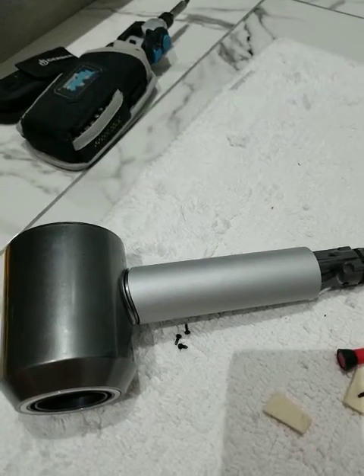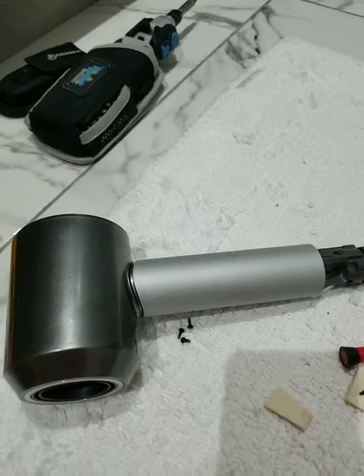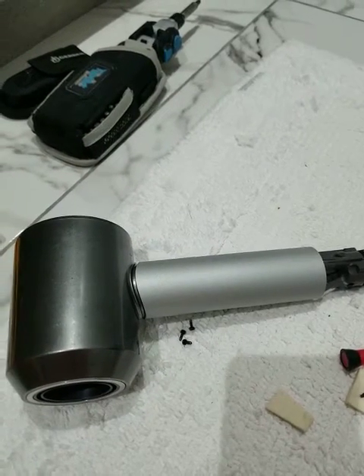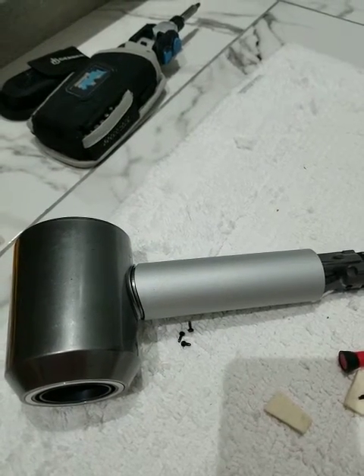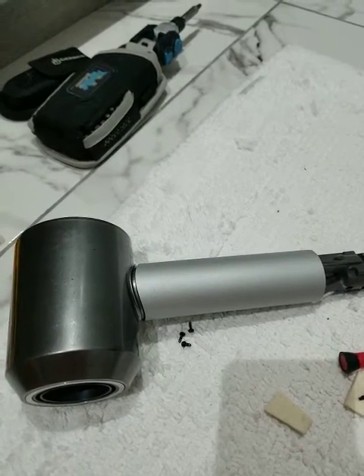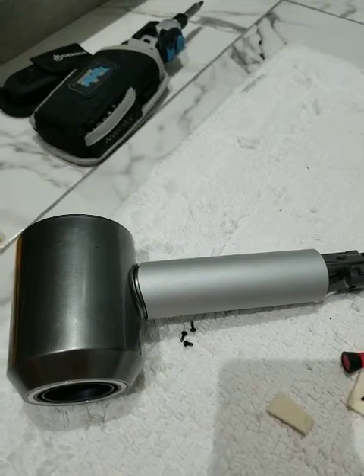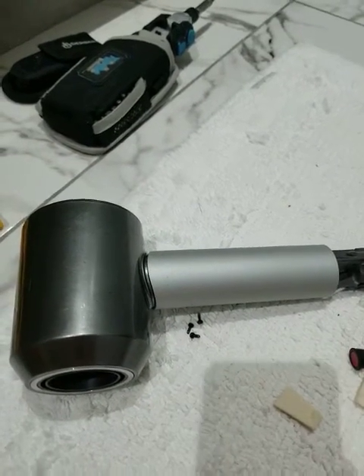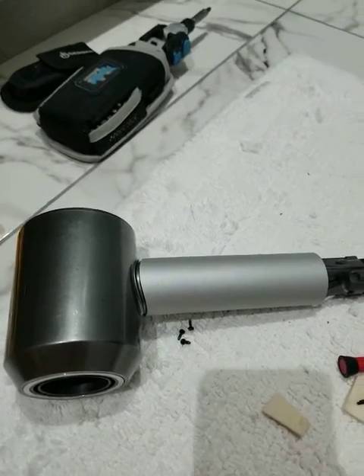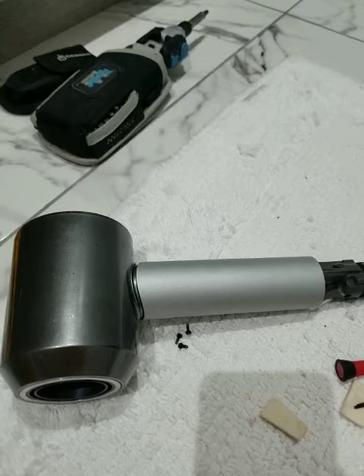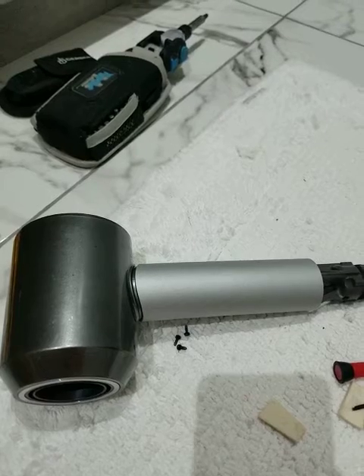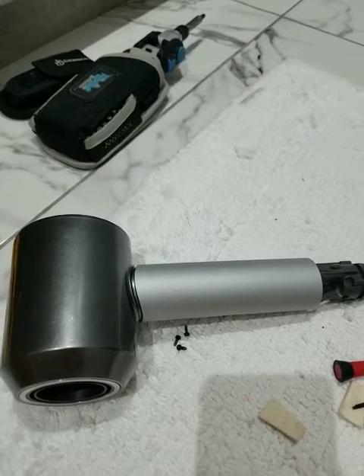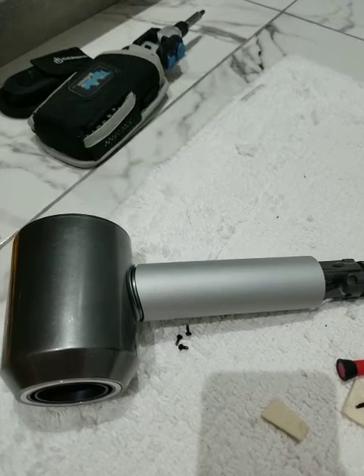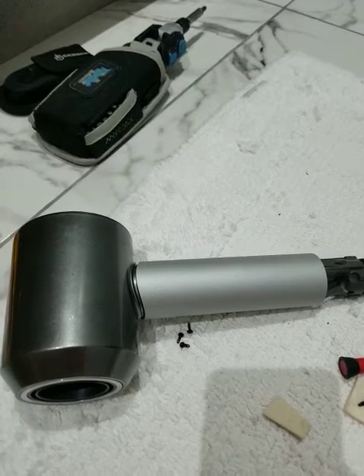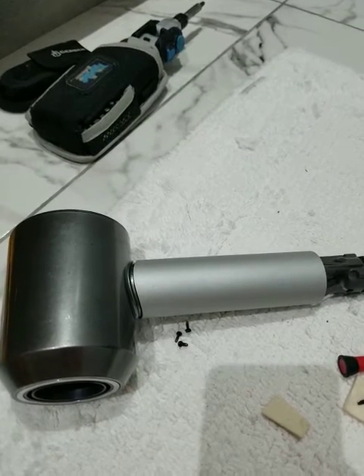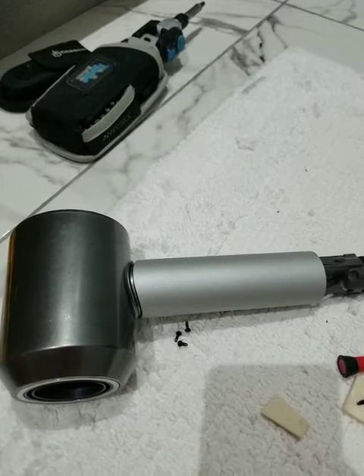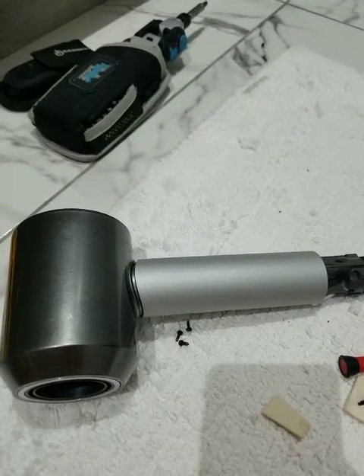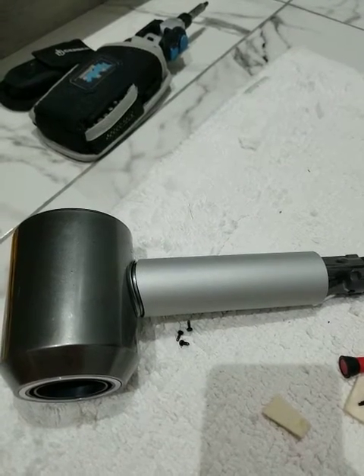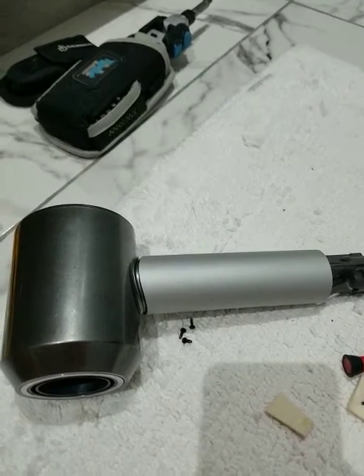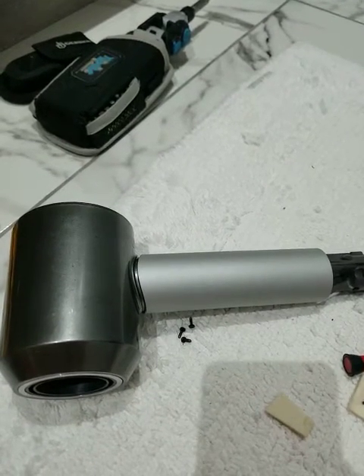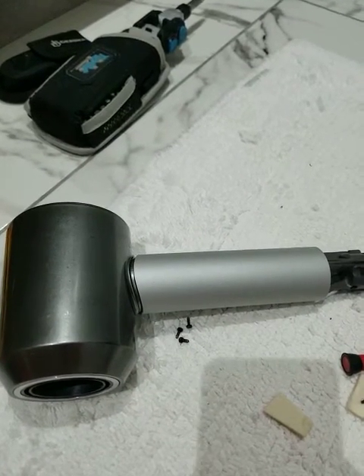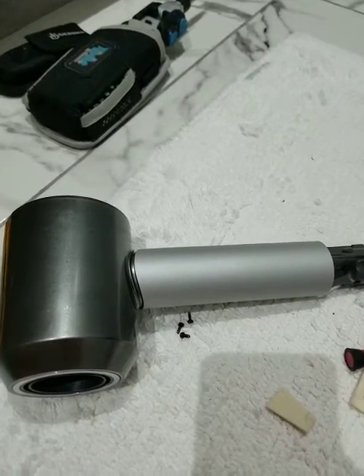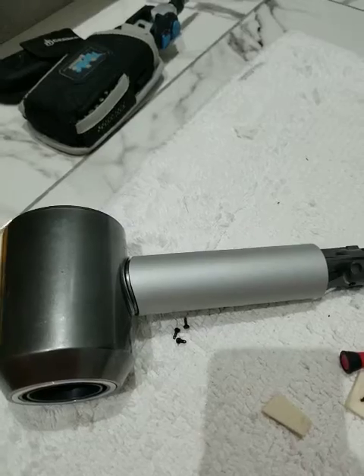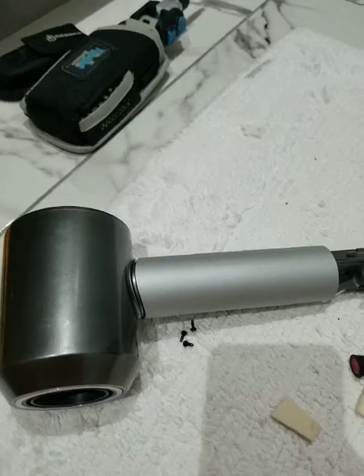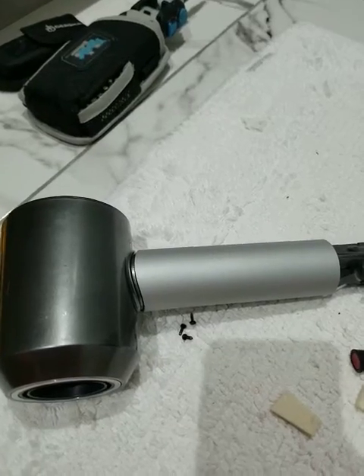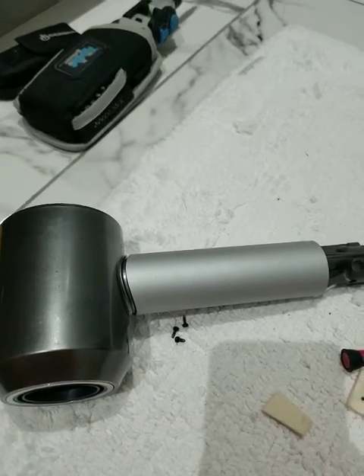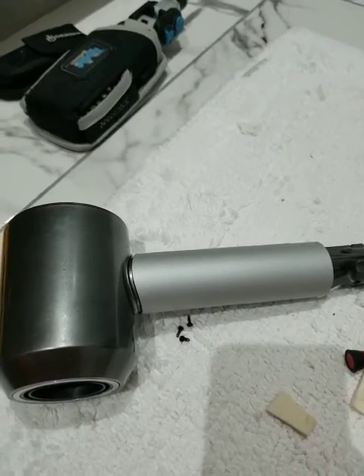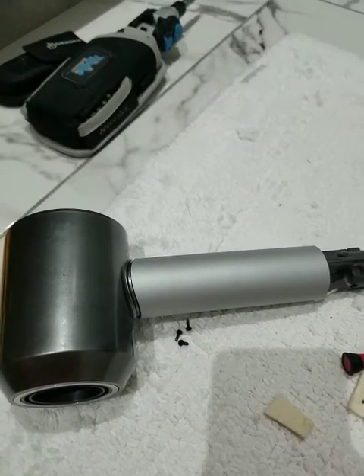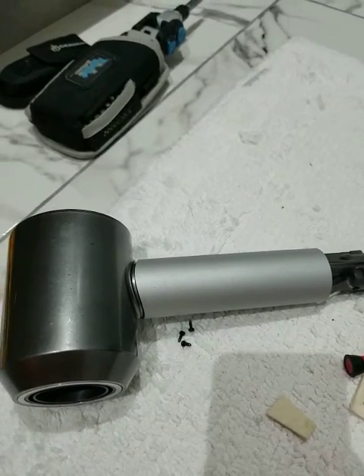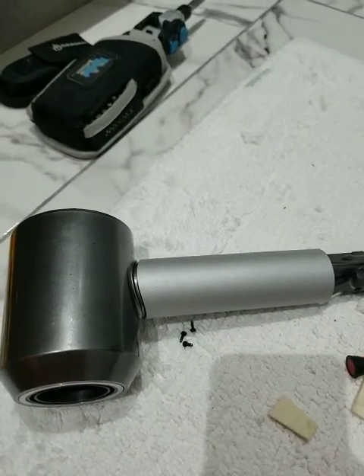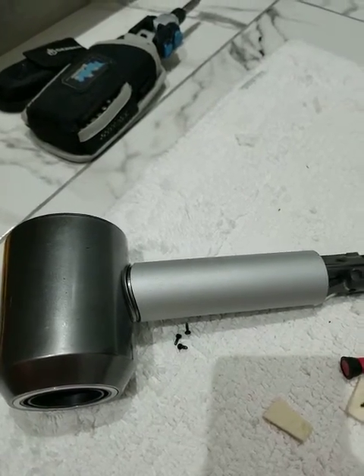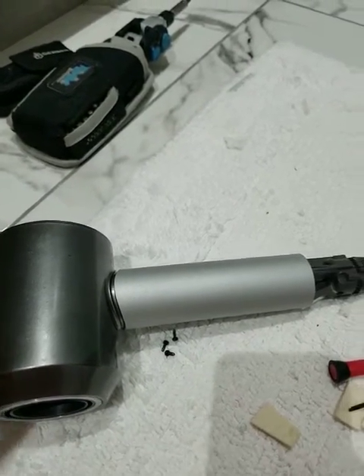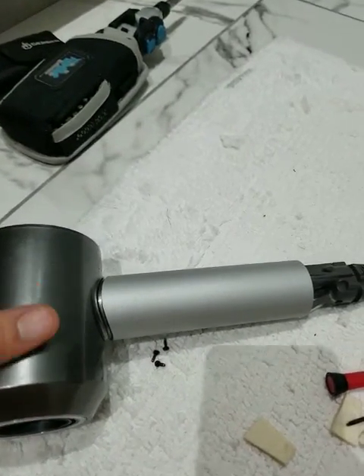So I was trying to do some research on YouTube, finding information about how to fix Japanese toilets. Didn't really get a lot of information on that, so I had to do it myself. And I also was trying to find information about how to fix a Dyson hairdryer.